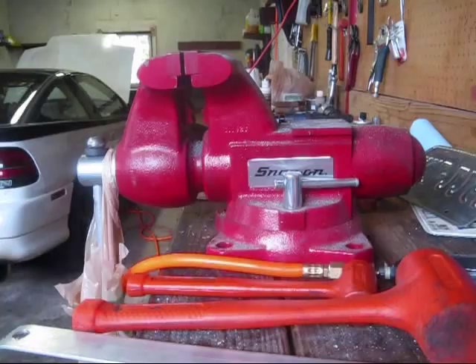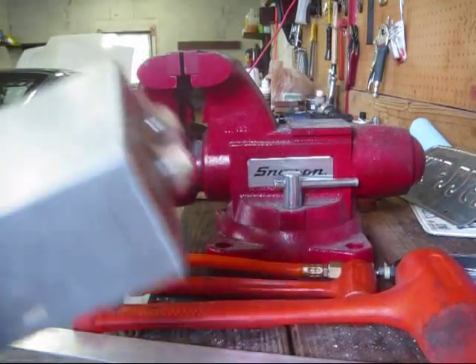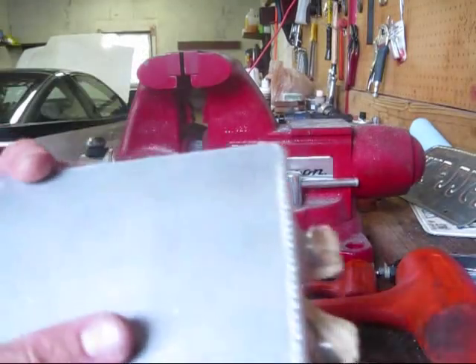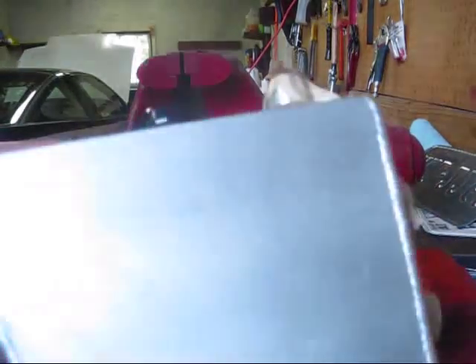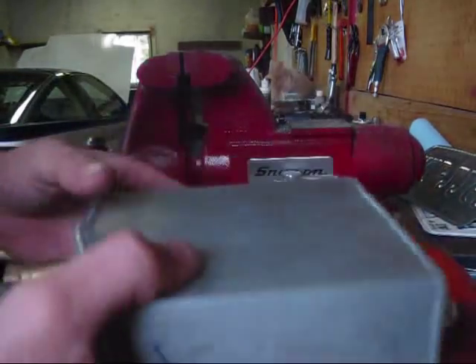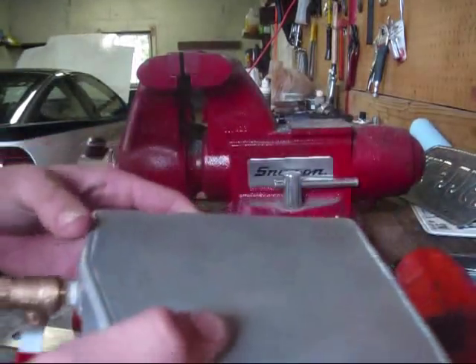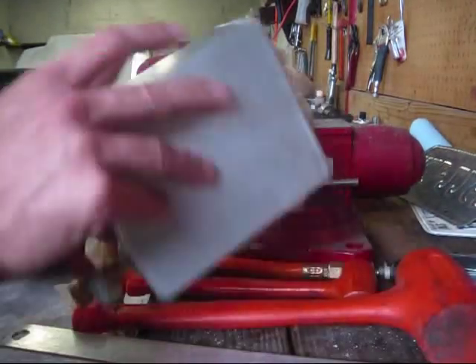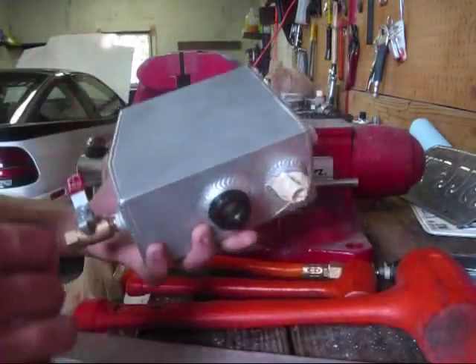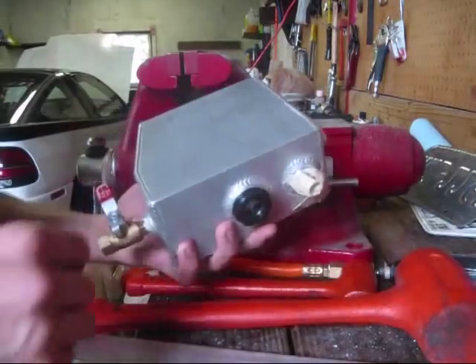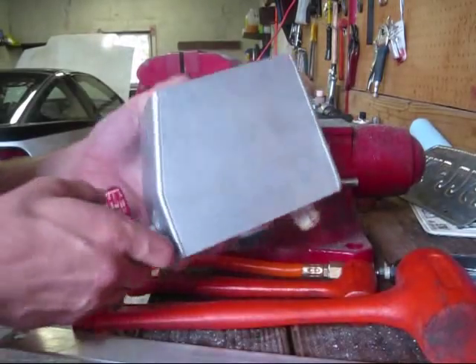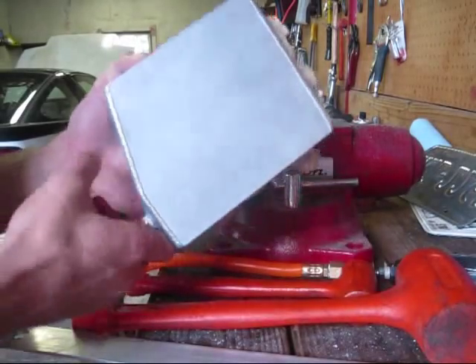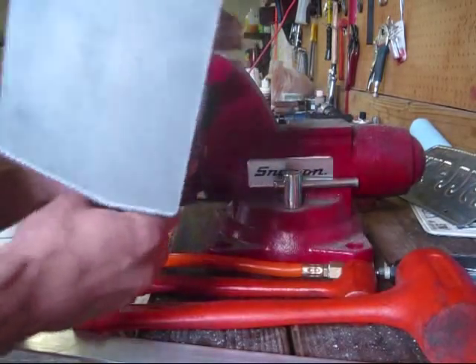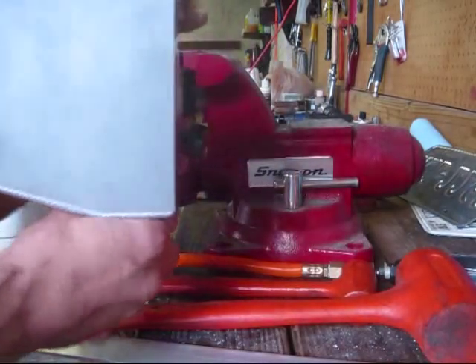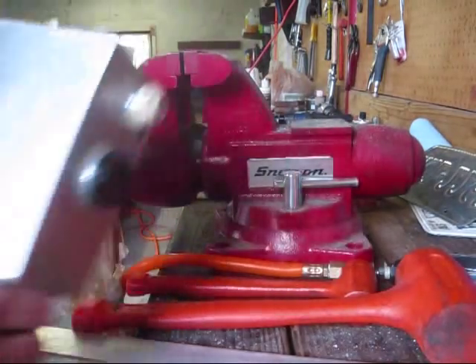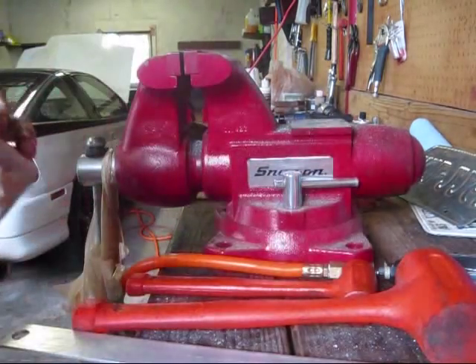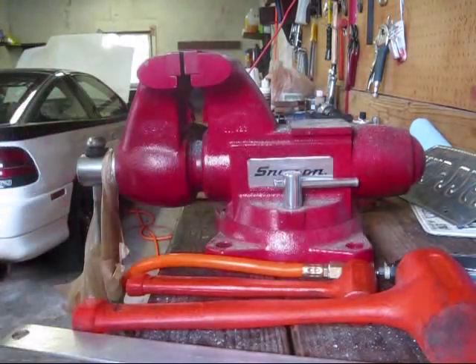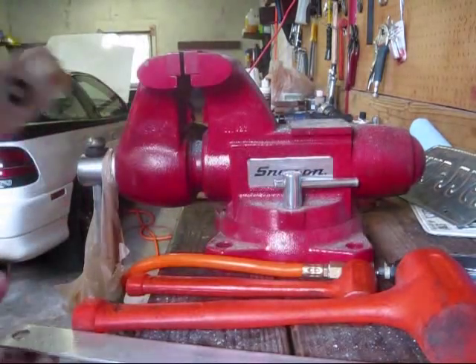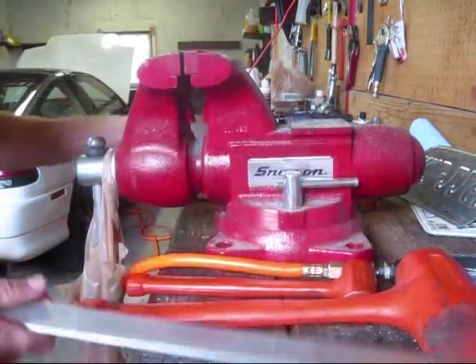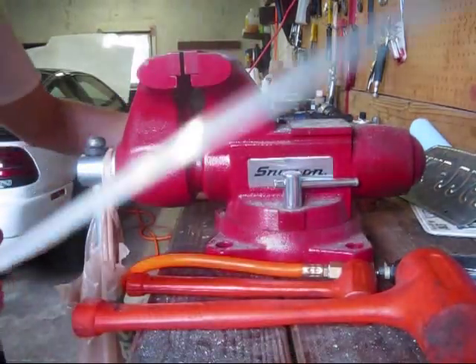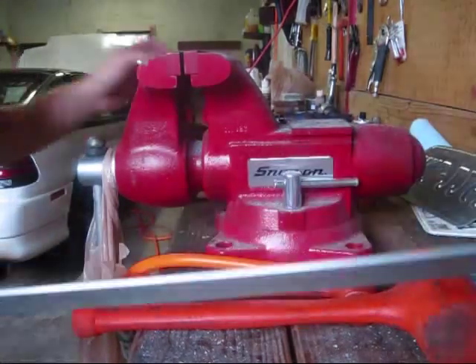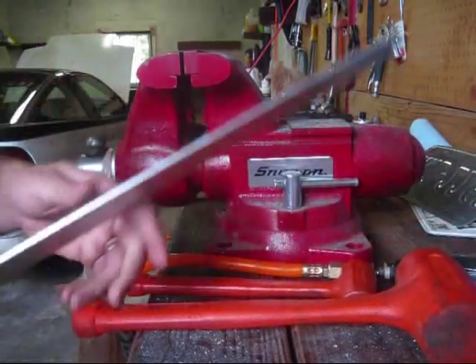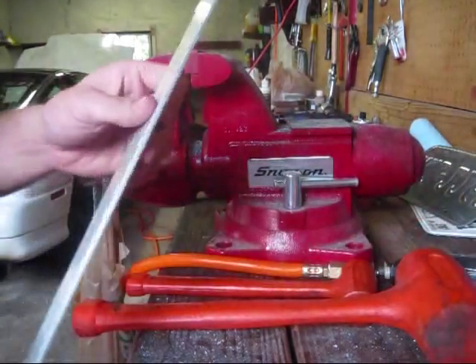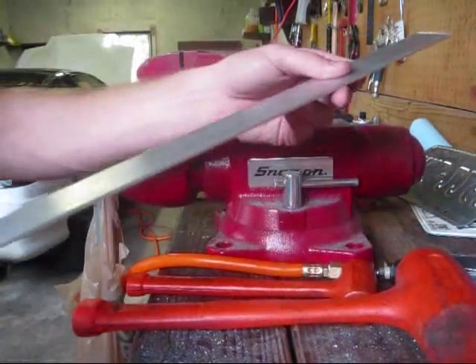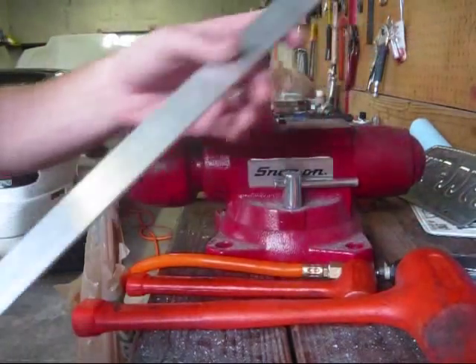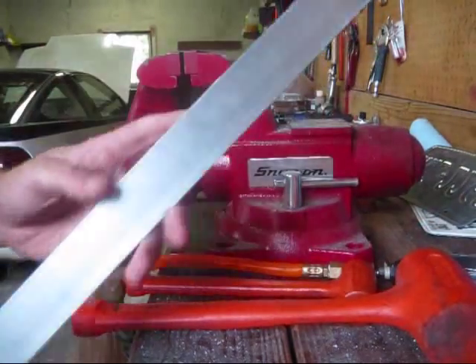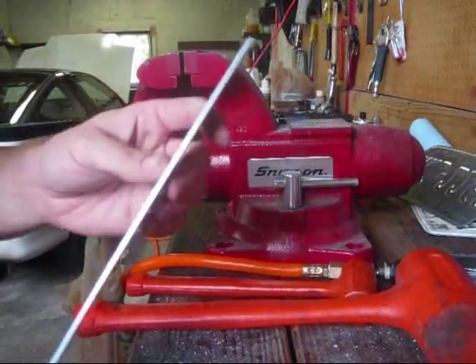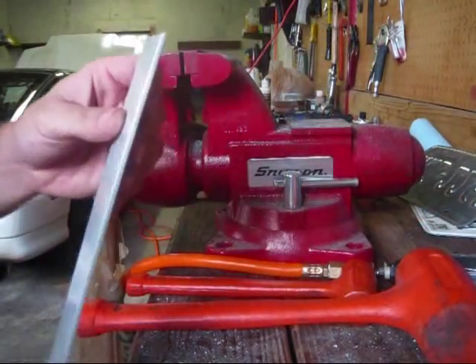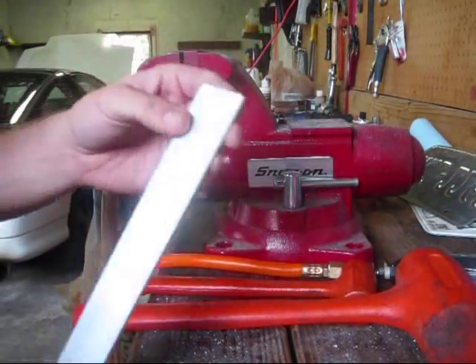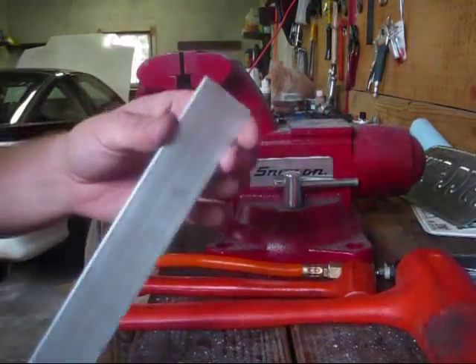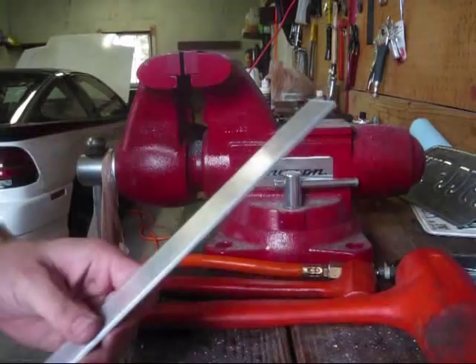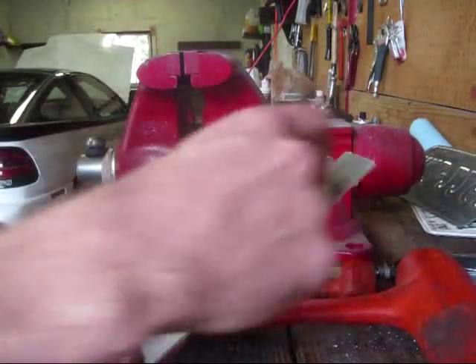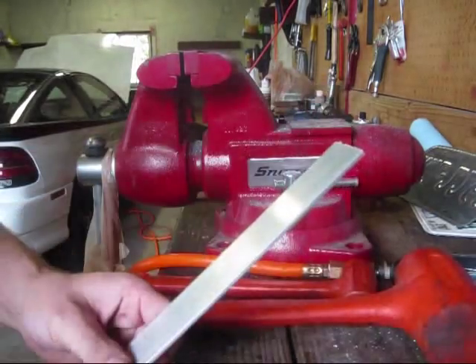I need a way to mount this catch can in the engine bay, so I went and picked up a piece of stock aluminum — I actually had it sitting around — and we're going to make two brackets out of this.